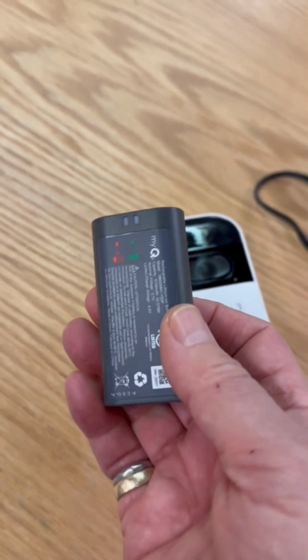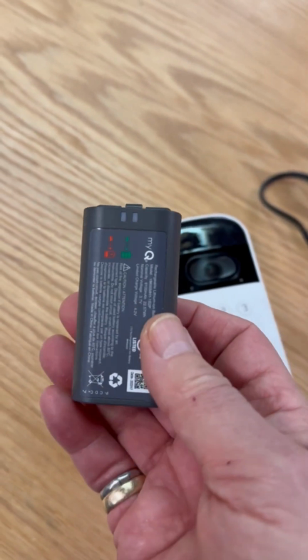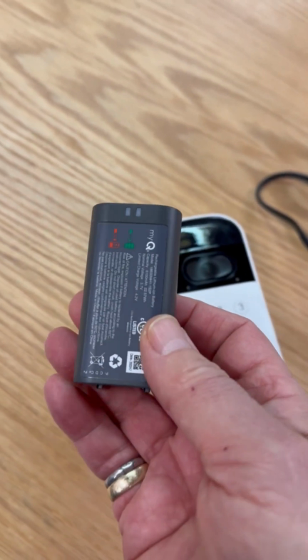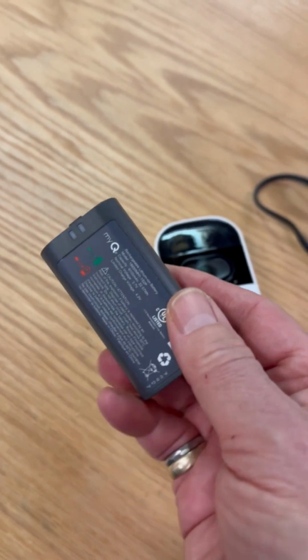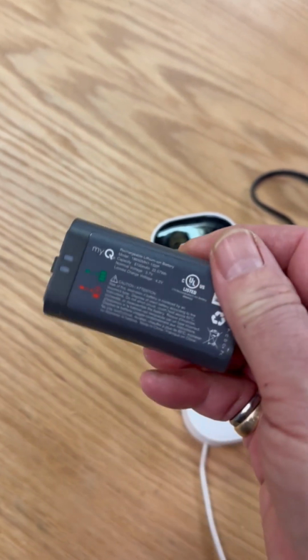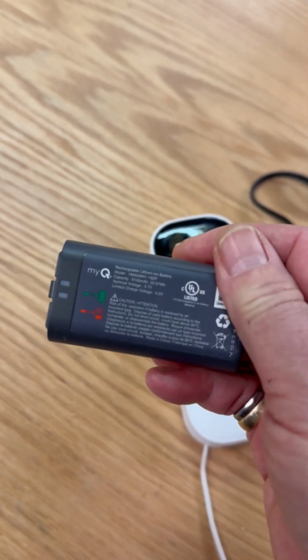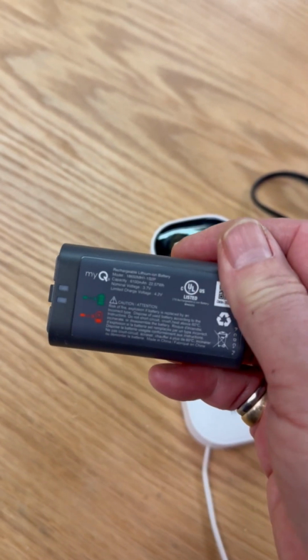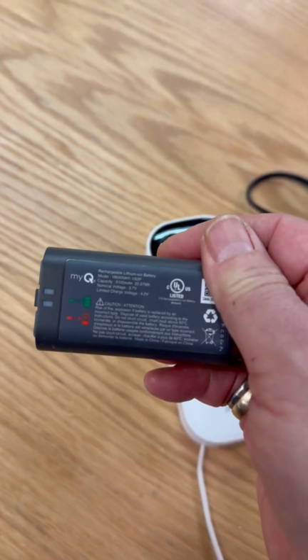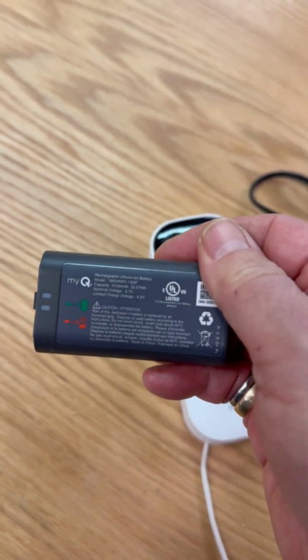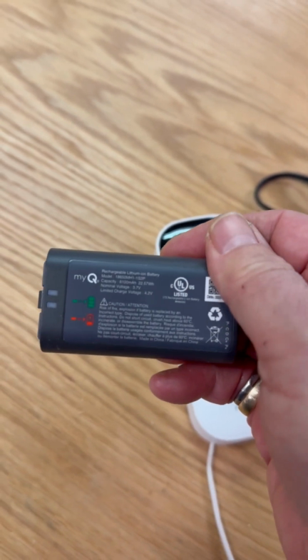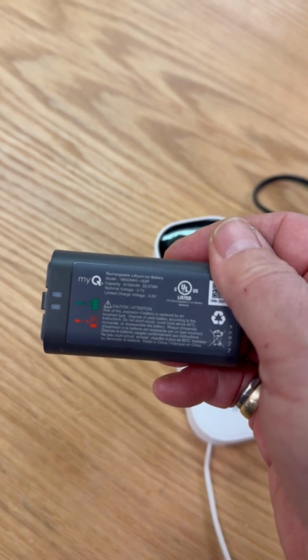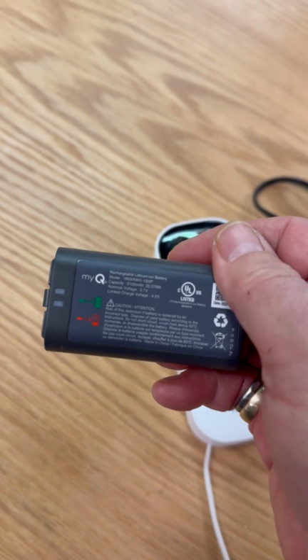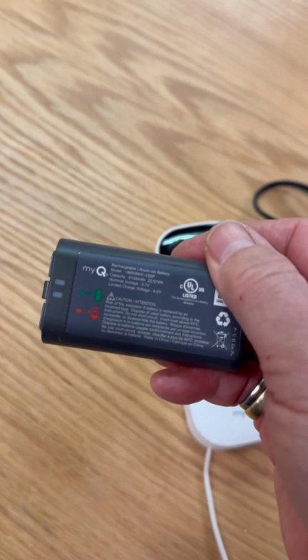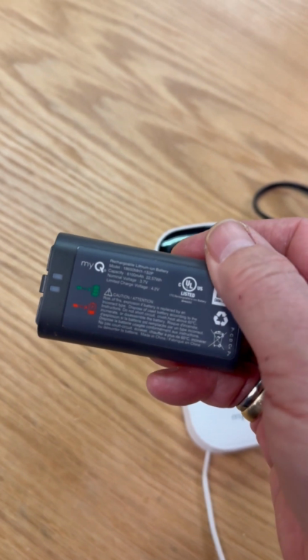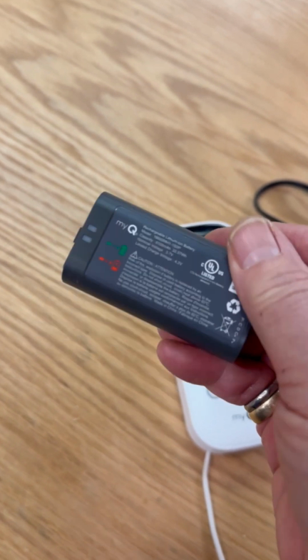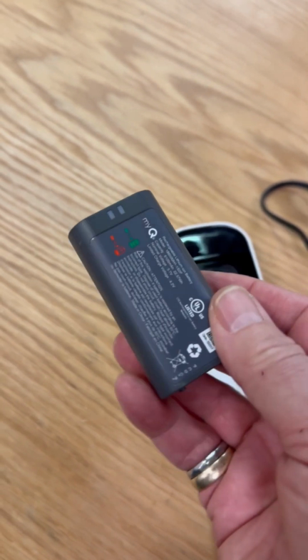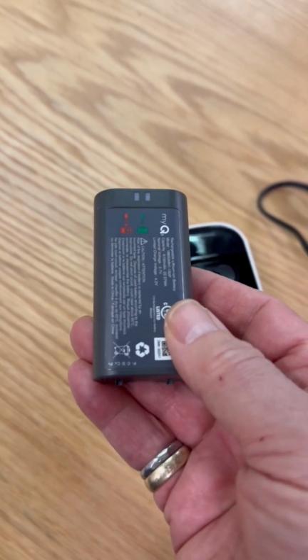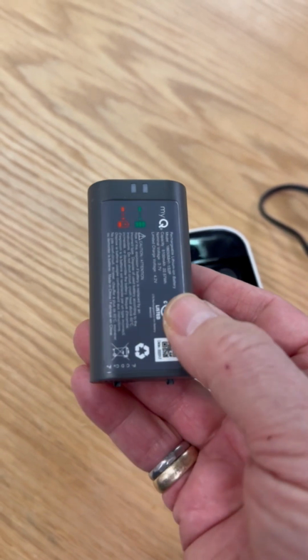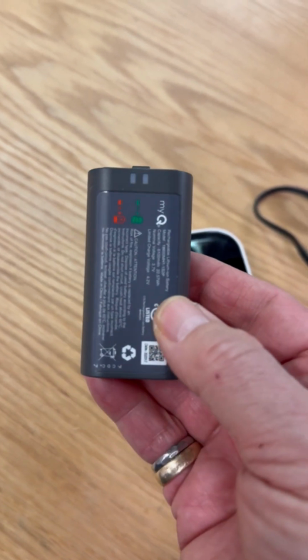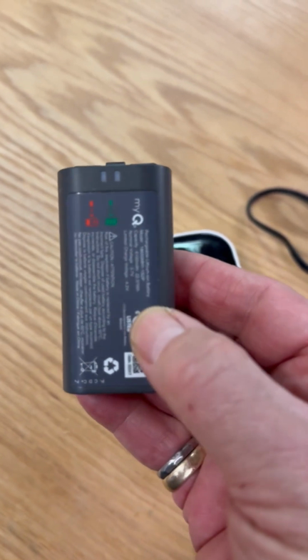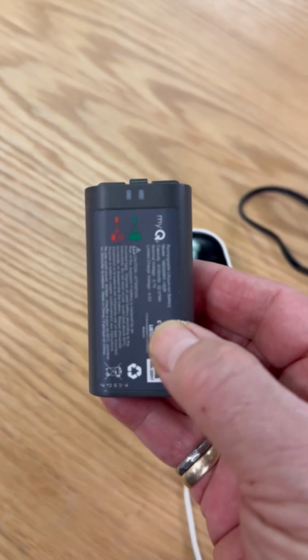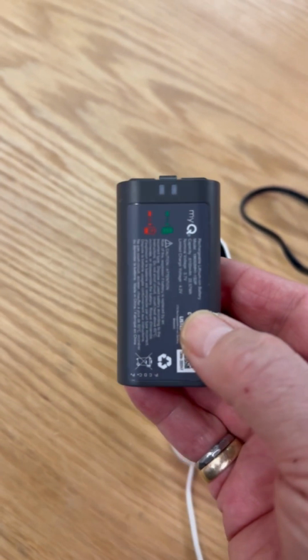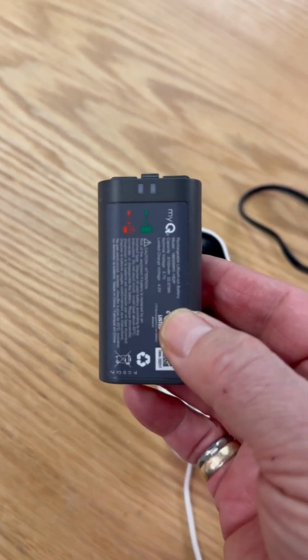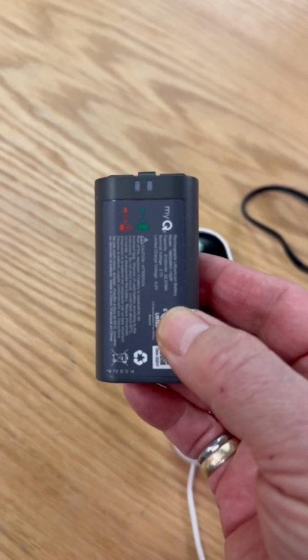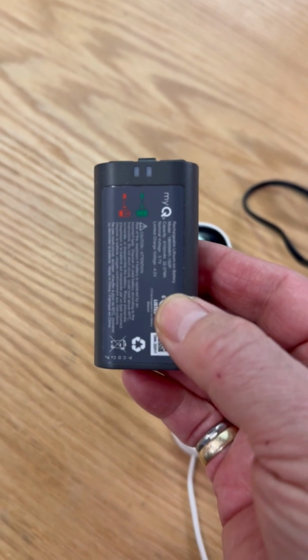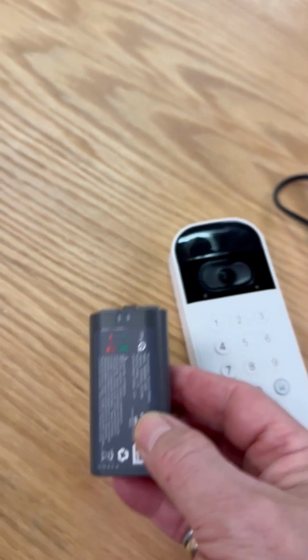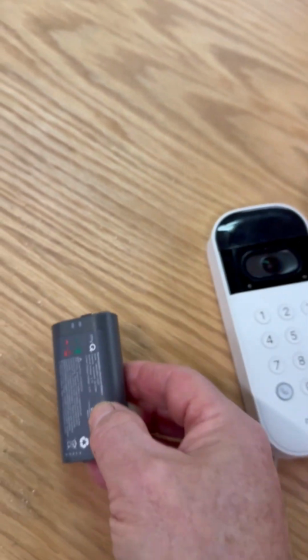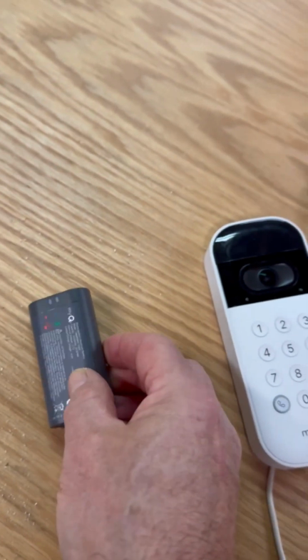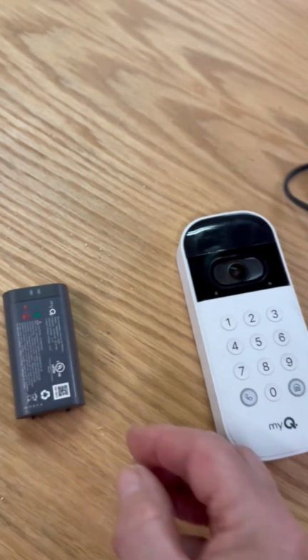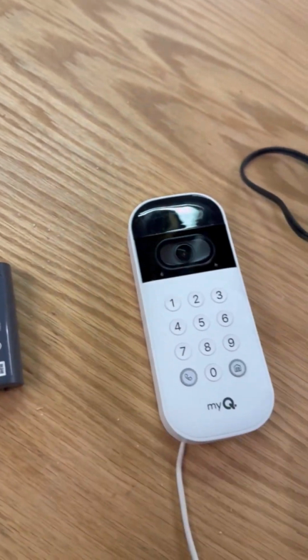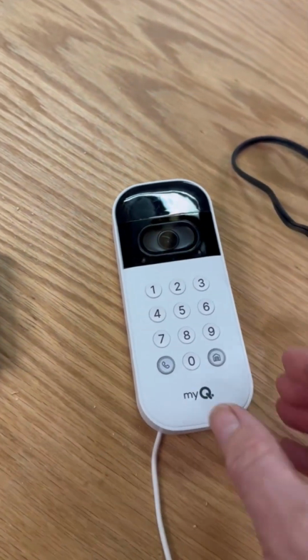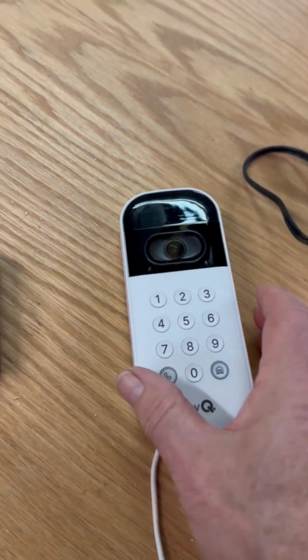So you have to pull this thing out every three weeks, charge it up for 24 hours, and put it back in. Now the solution MyQ has is to get another battery, charge it up, and swap the batteries out every couple of weeks so you have uninterrupted service. I'm going to go another way.